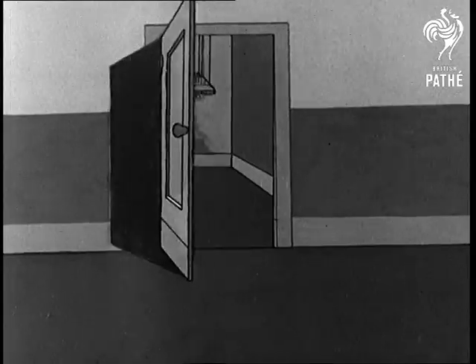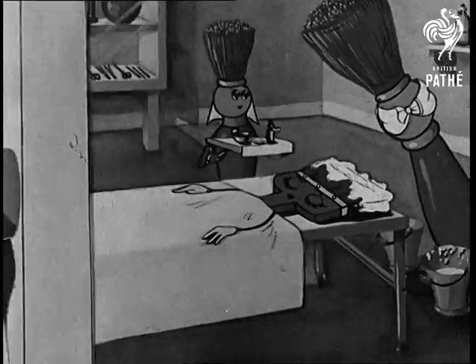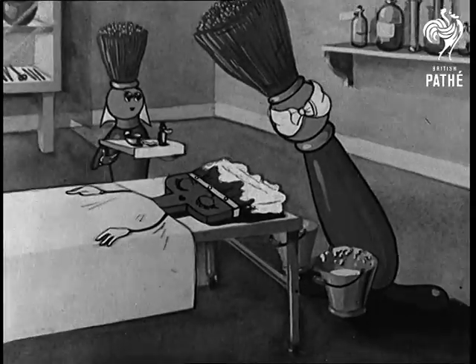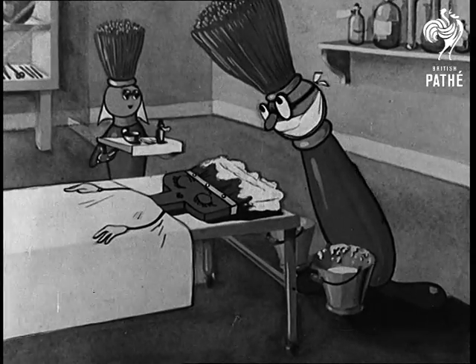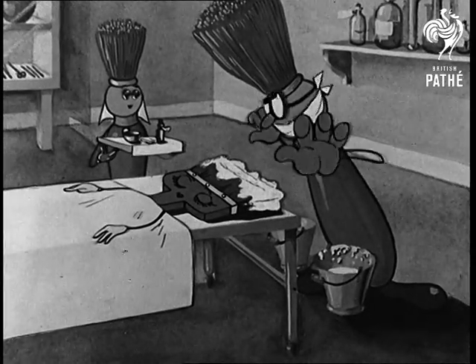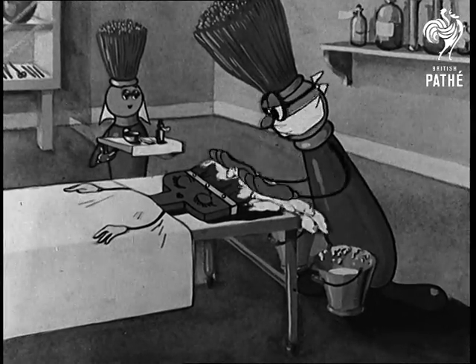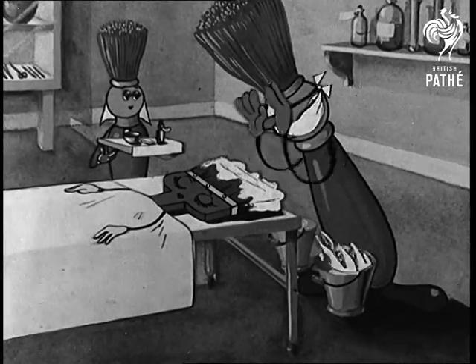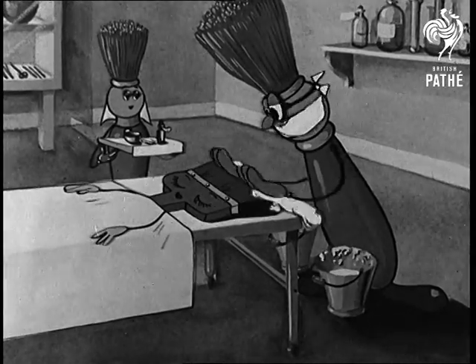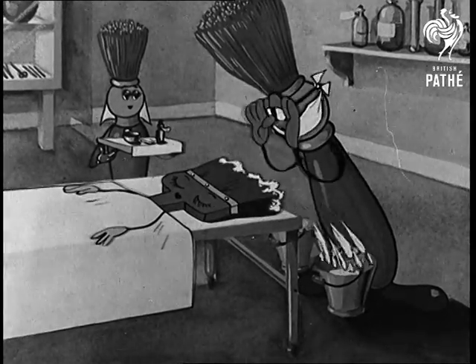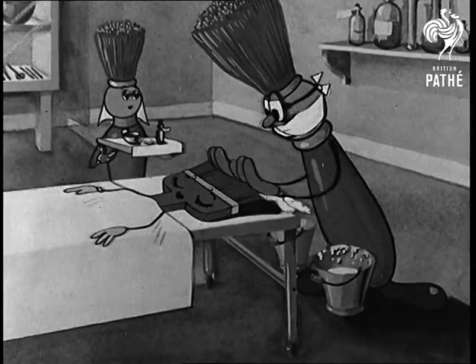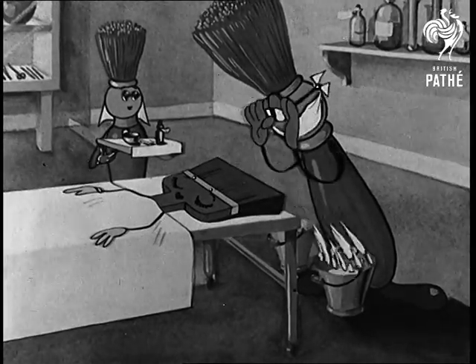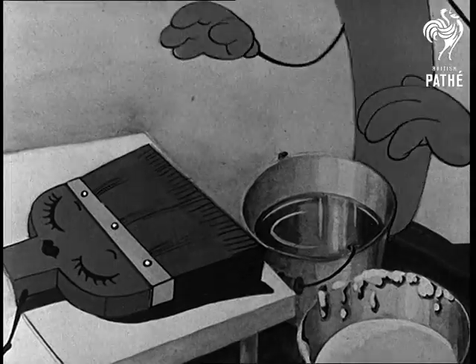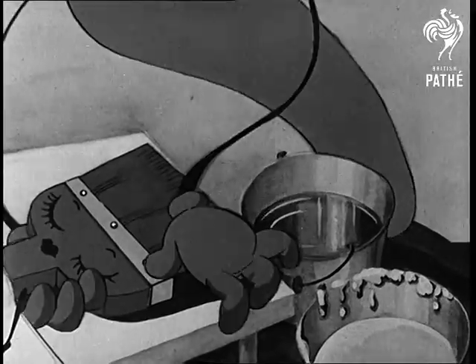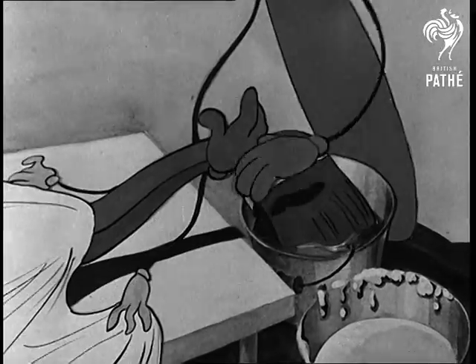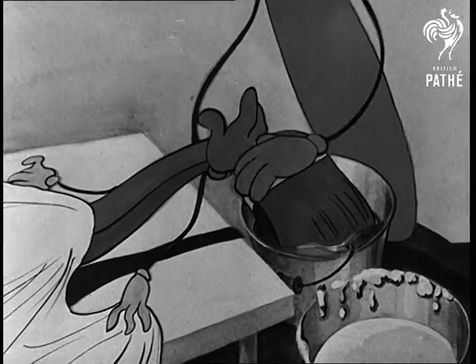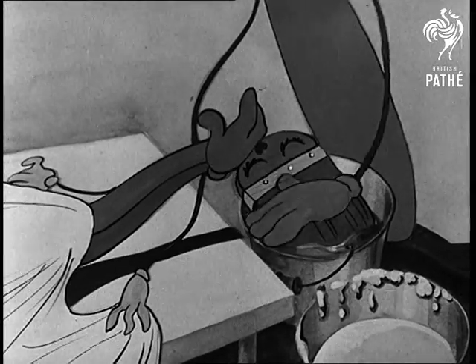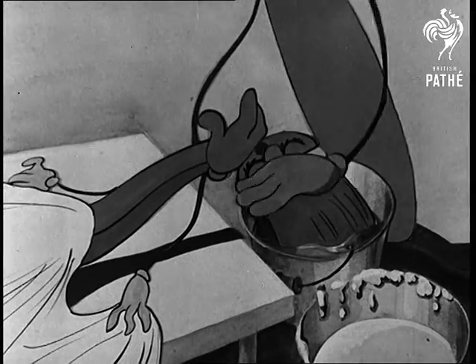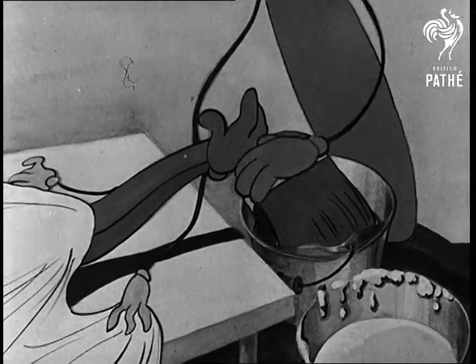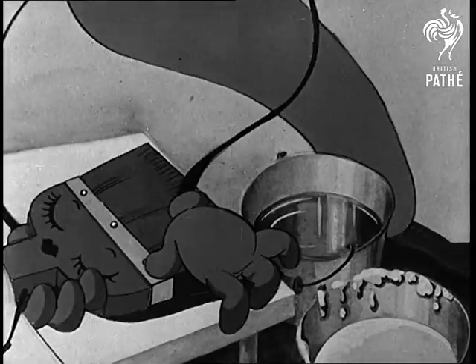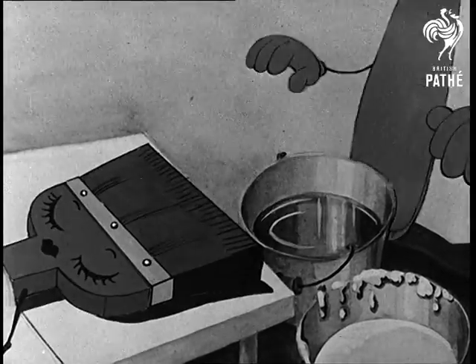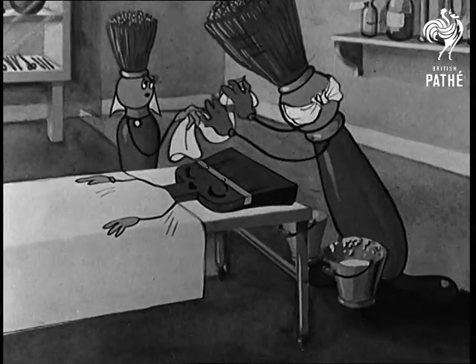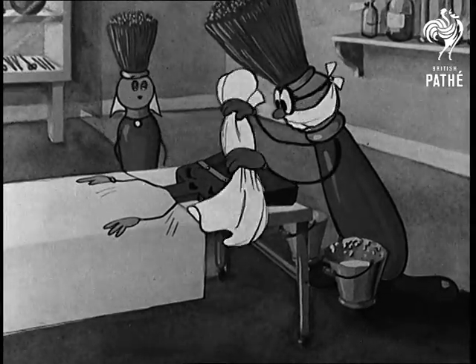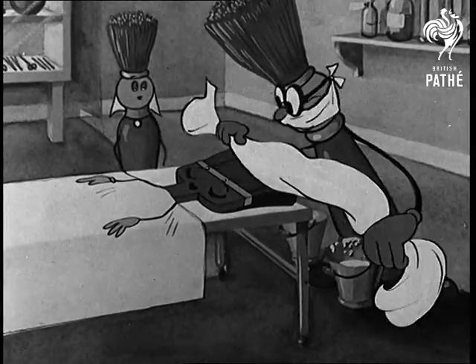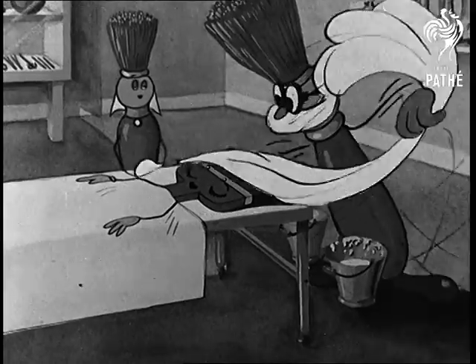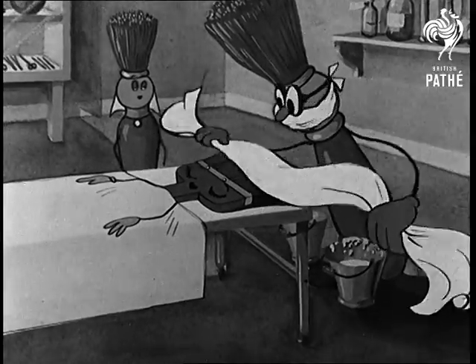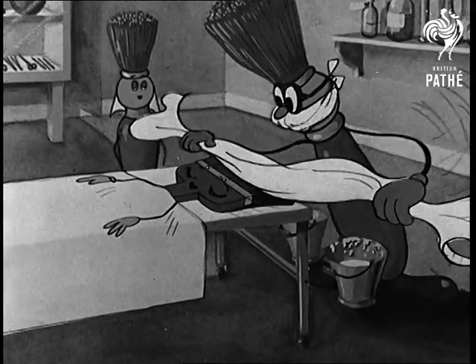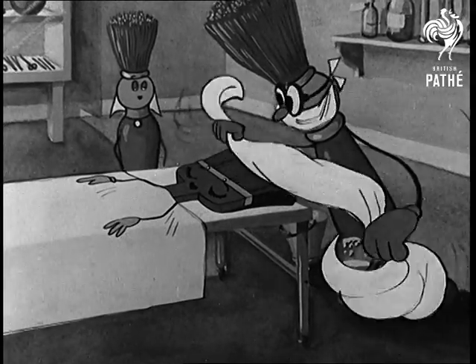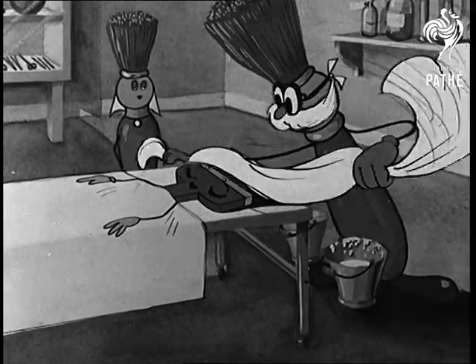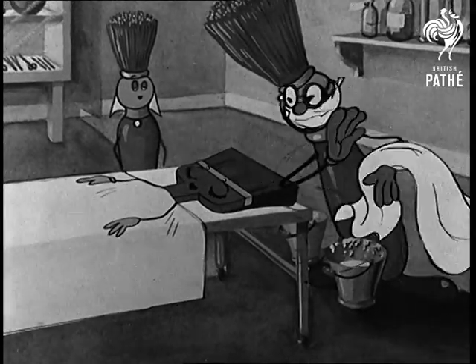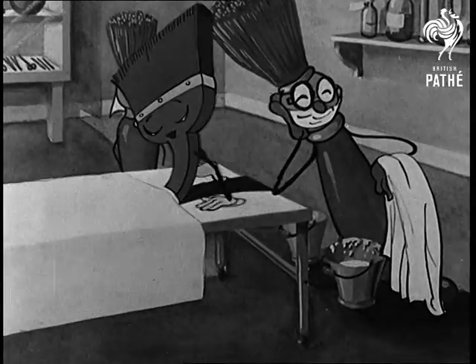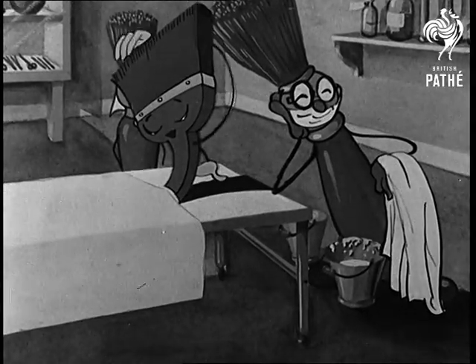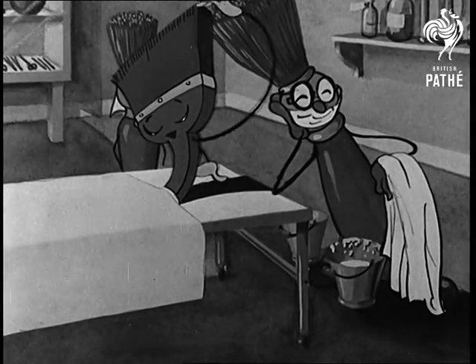Here is a distemper brush which was put away dirty. If left like this it will rapidly deteriorate. Its bristles should be soaked in water until they are clean and then thoroughly dried. Now it's fit for use again.